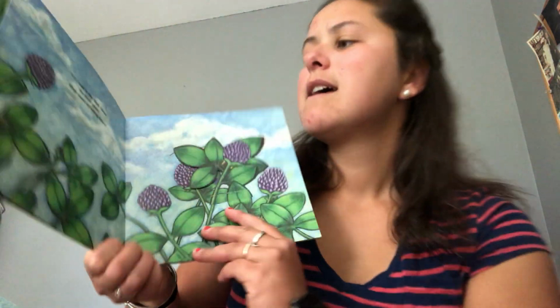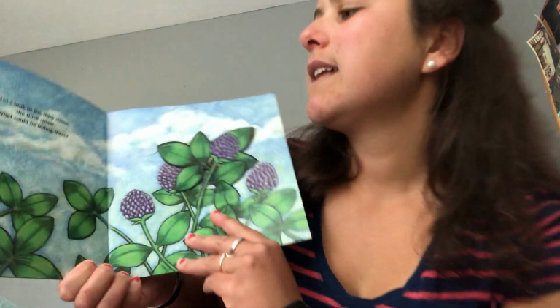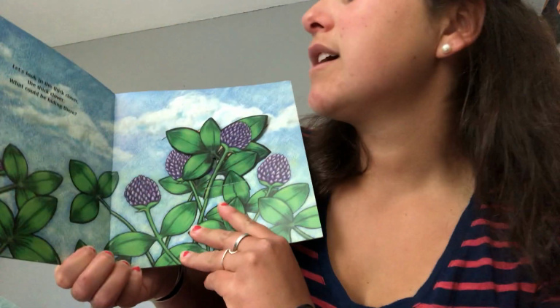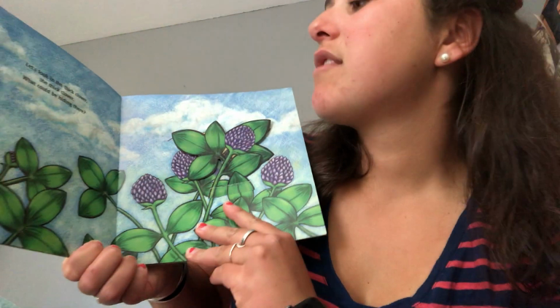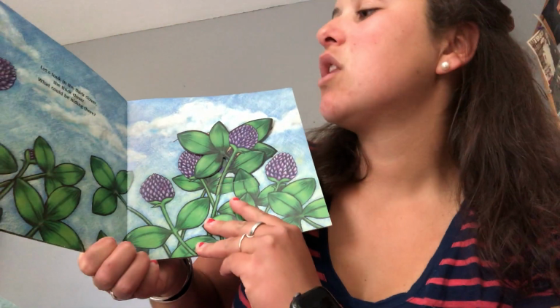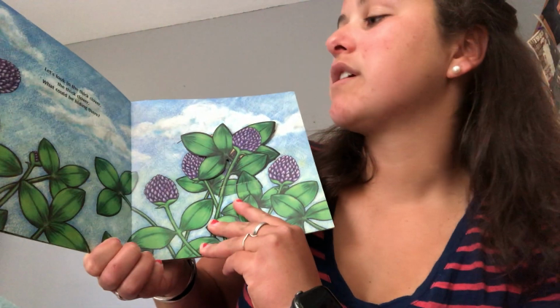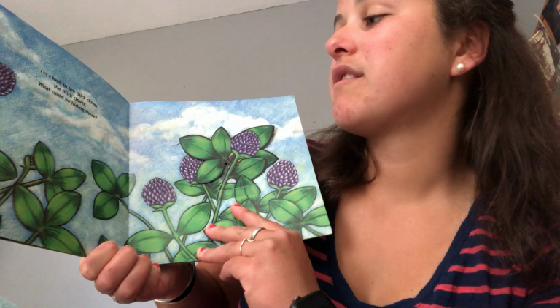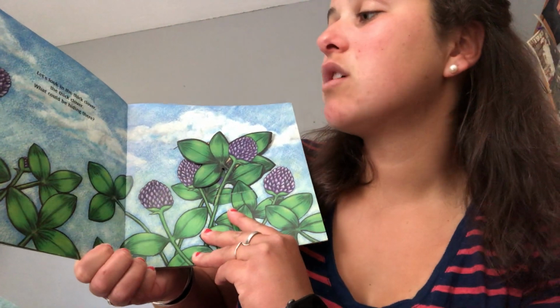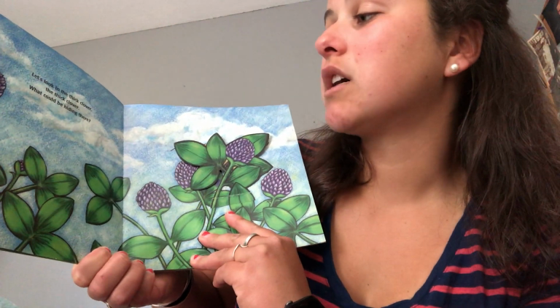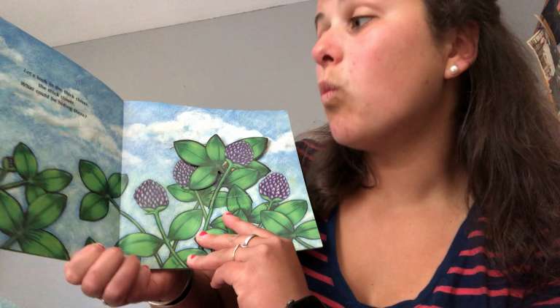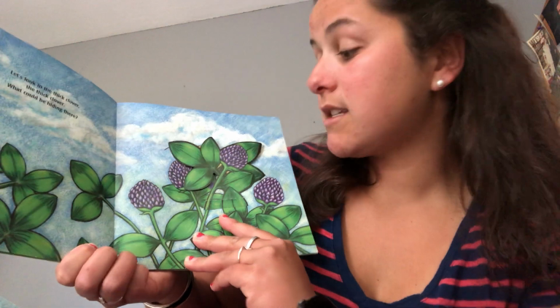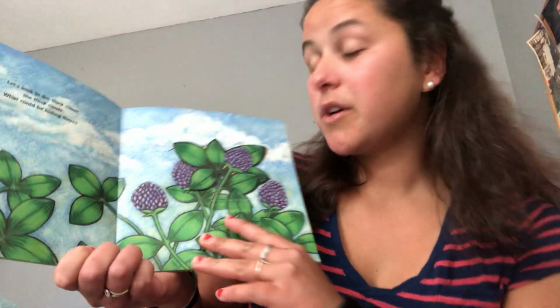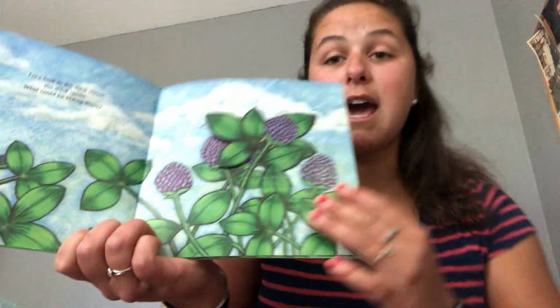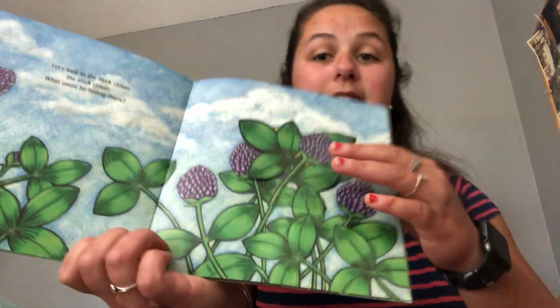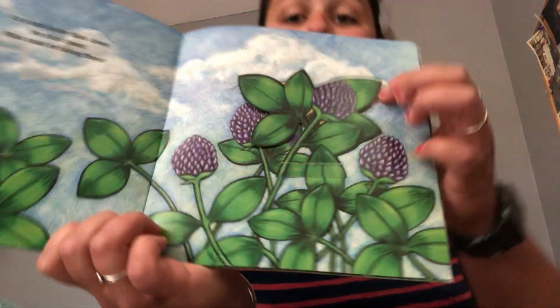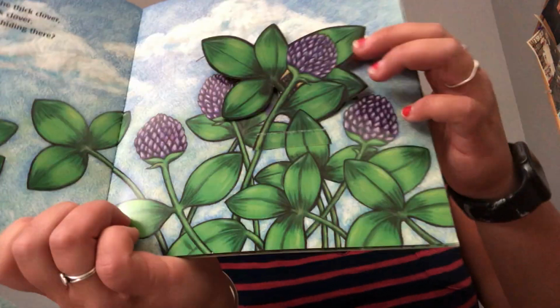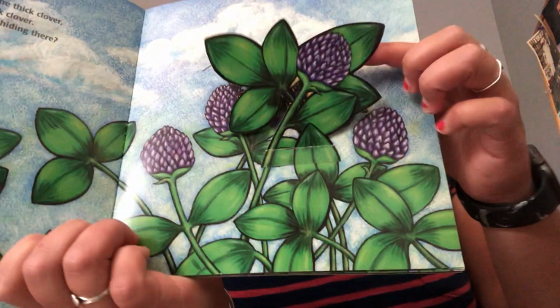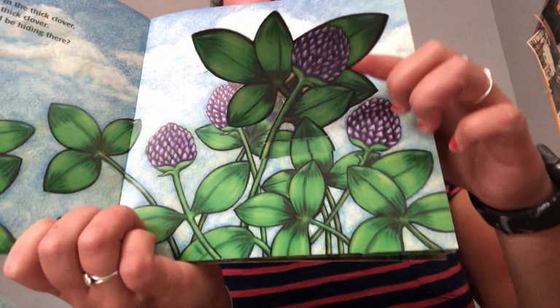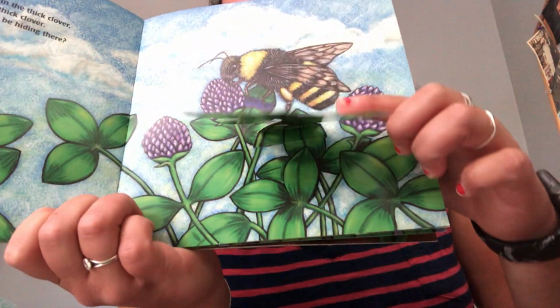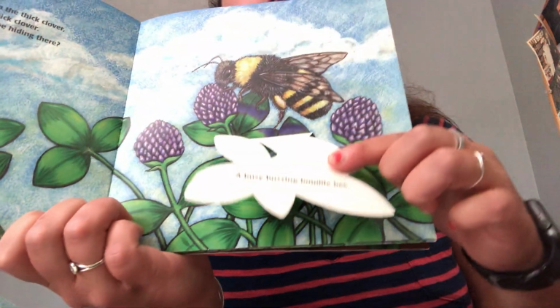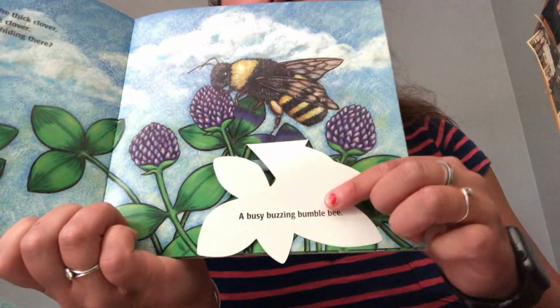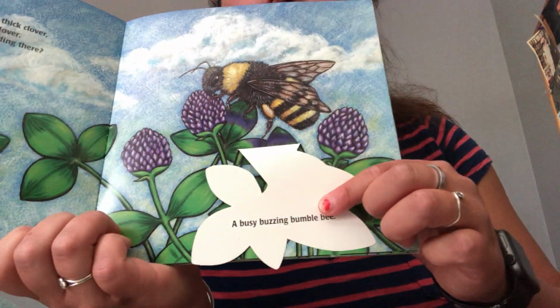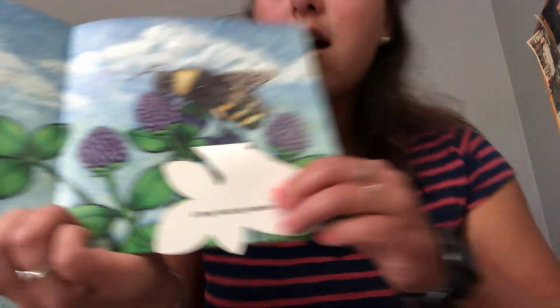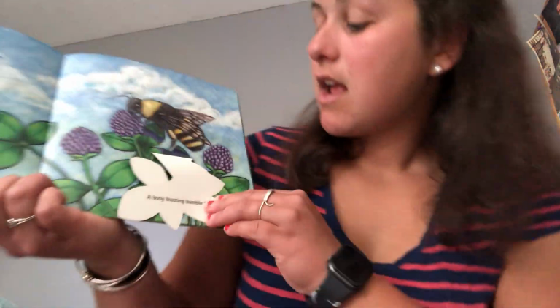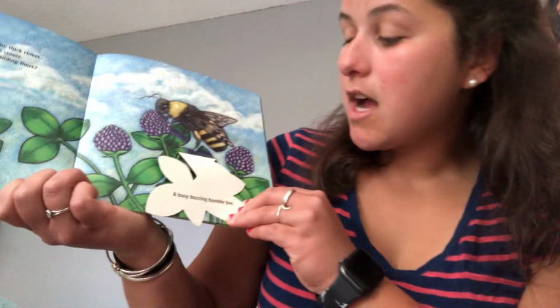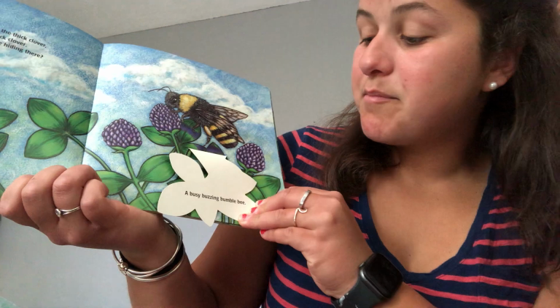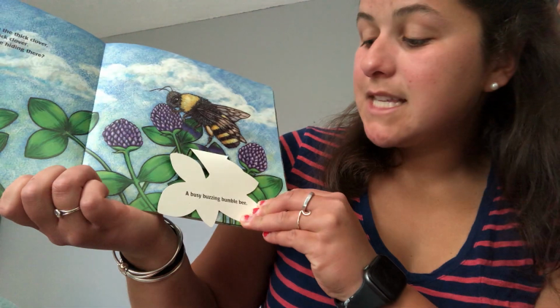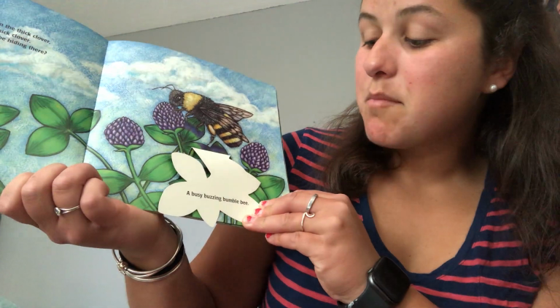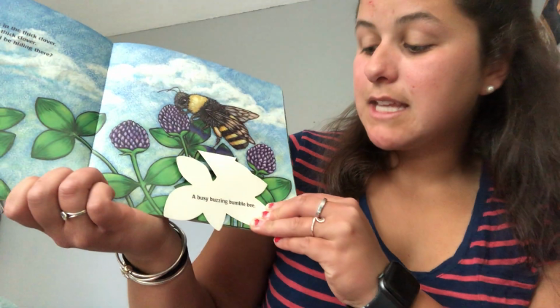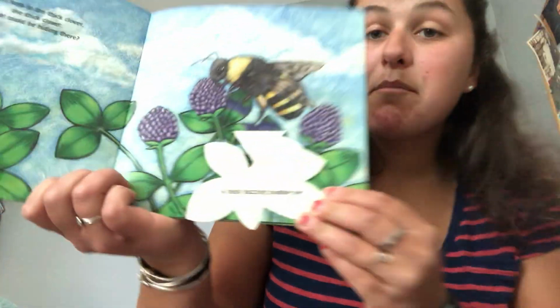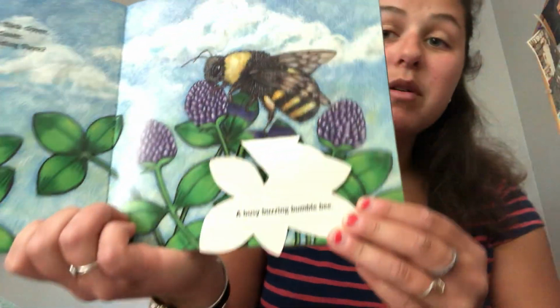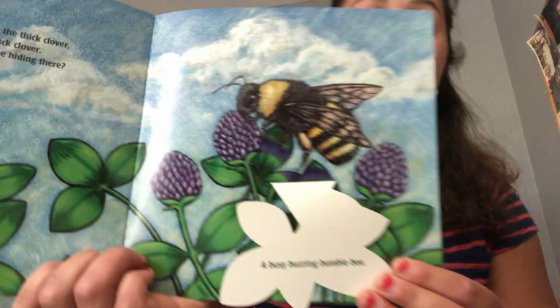Let's look in the thick clover, the thick clover. What could be hiding there? Let's see. A busy buzzing bumblebee.